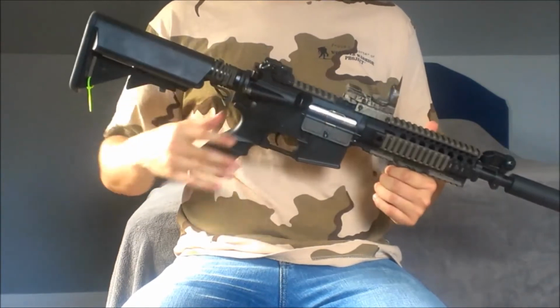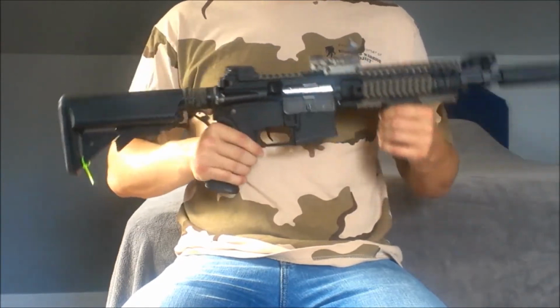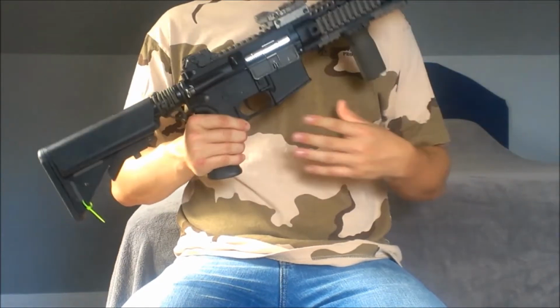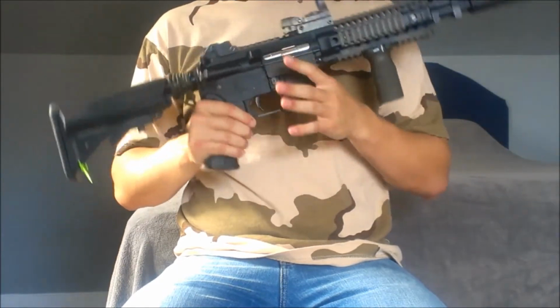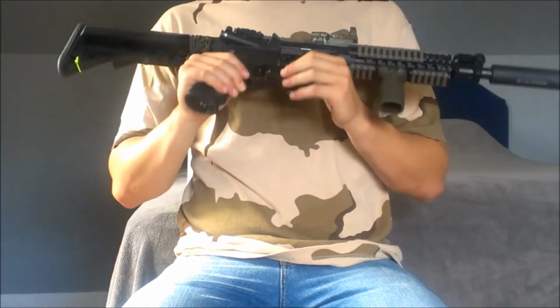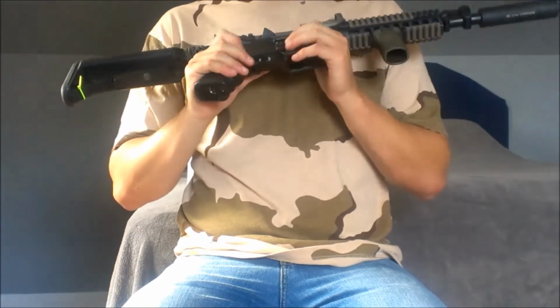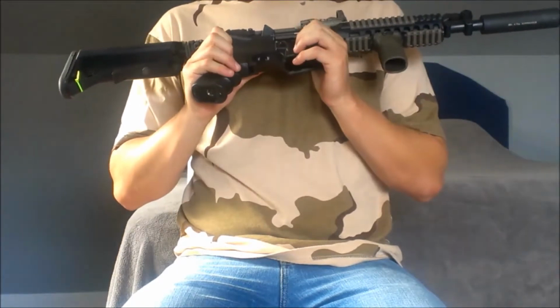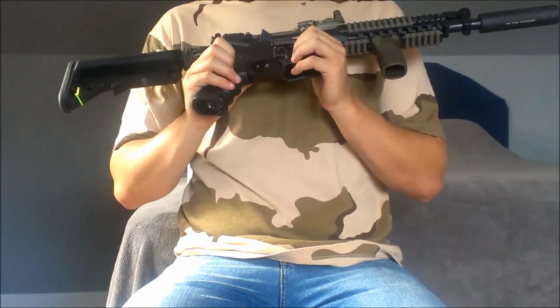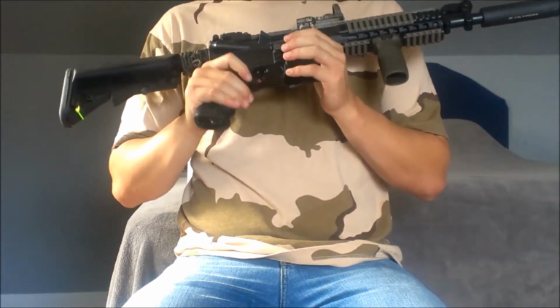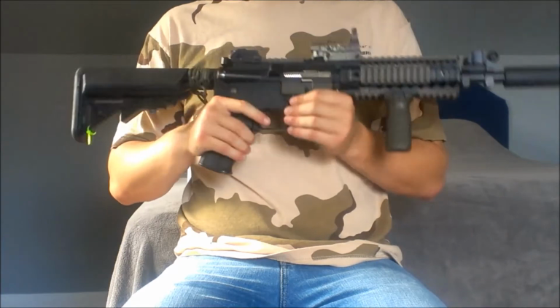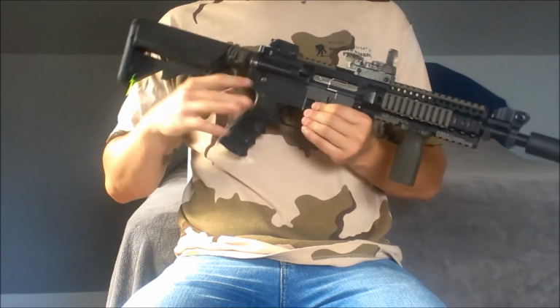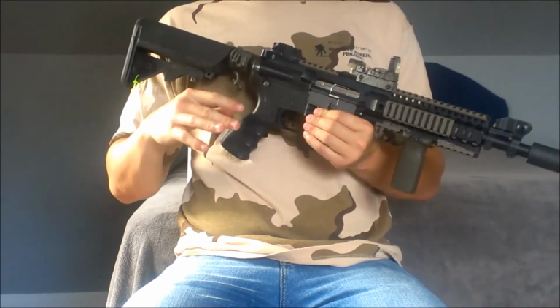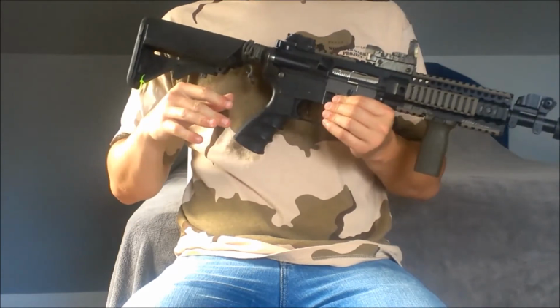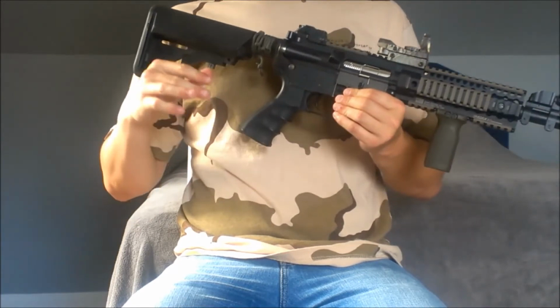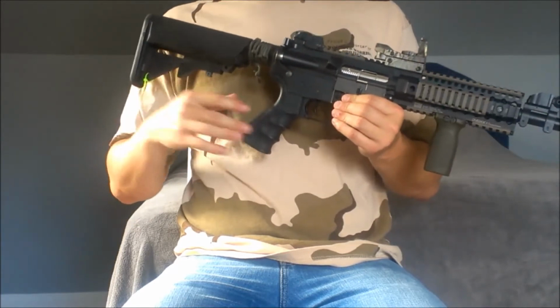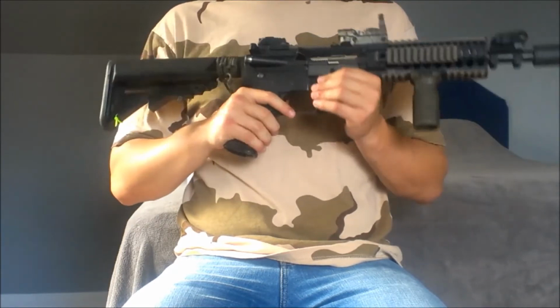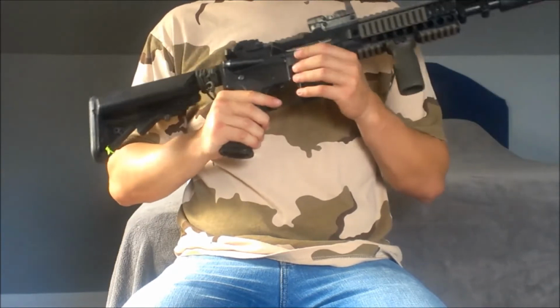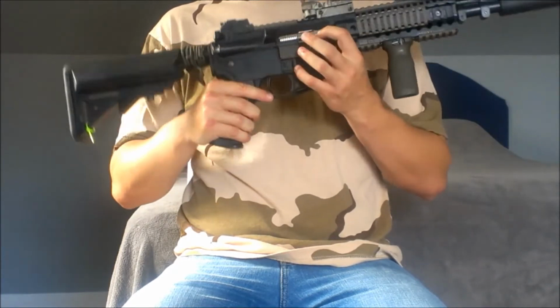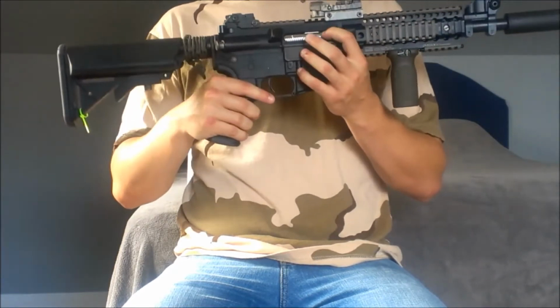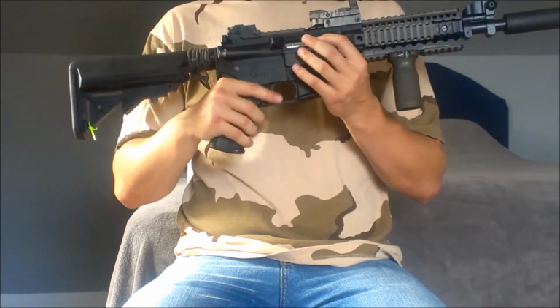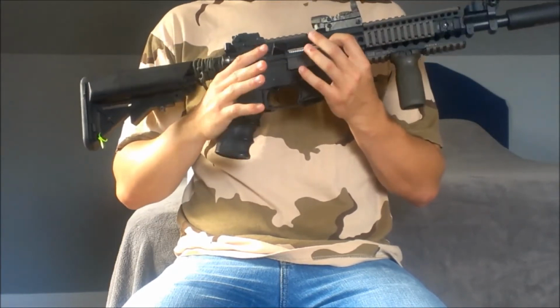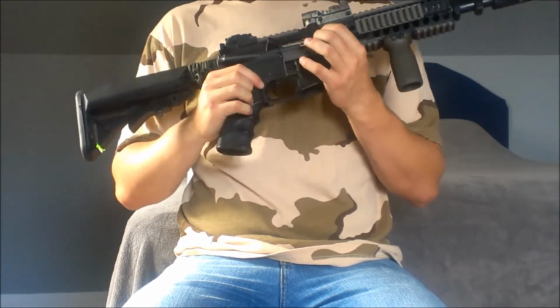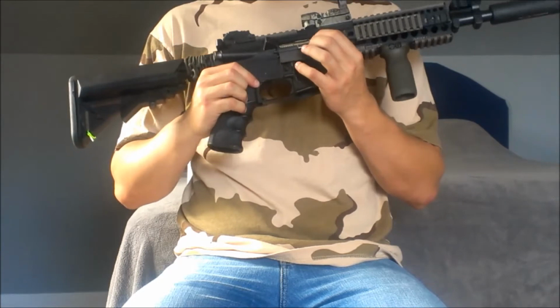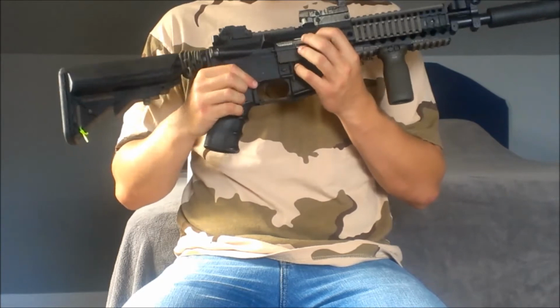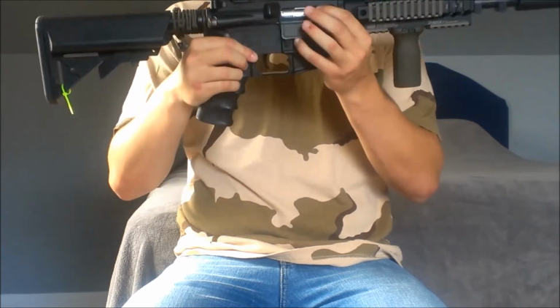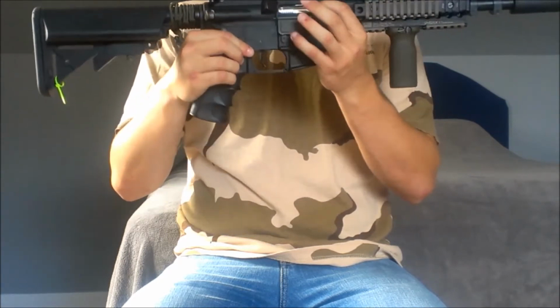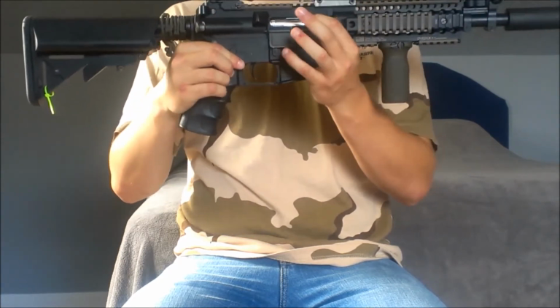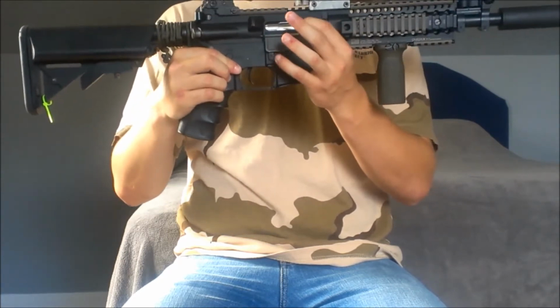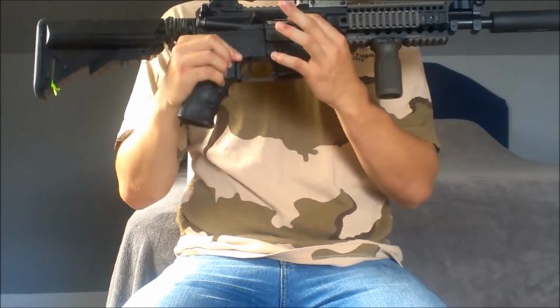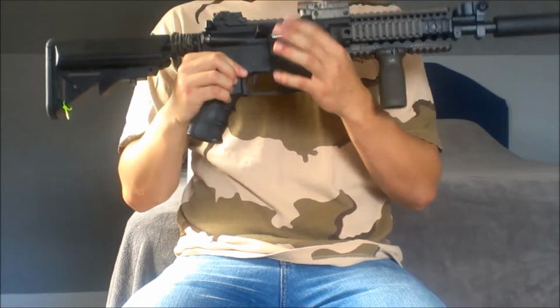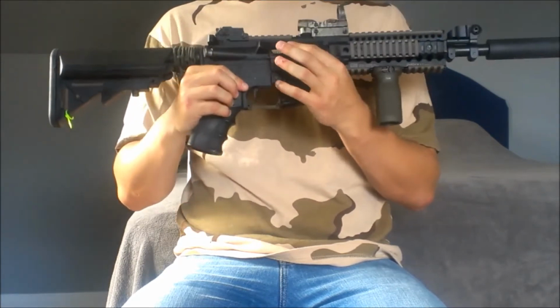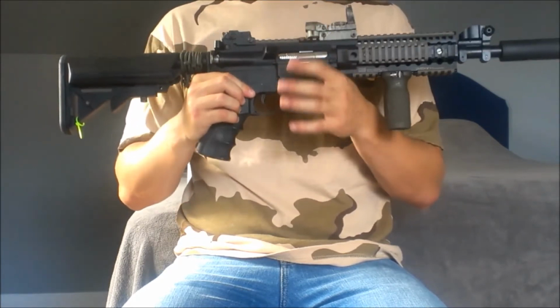Moving up we have just a regular G&G stock body — nothing special. It does keep the weight down a little bit. This is a blowback, if you're not familiar with that; all that means is this will move back every time I shoot it.